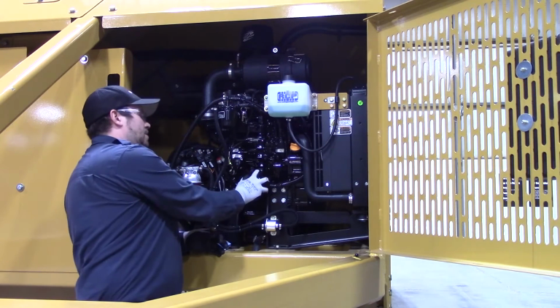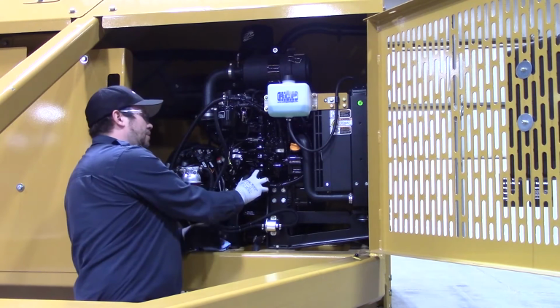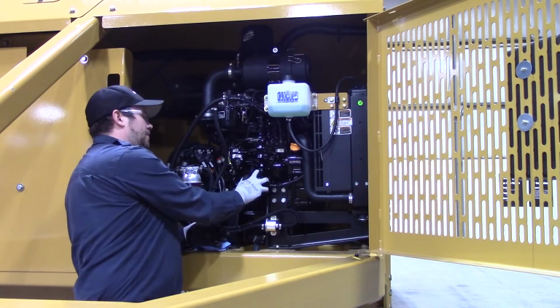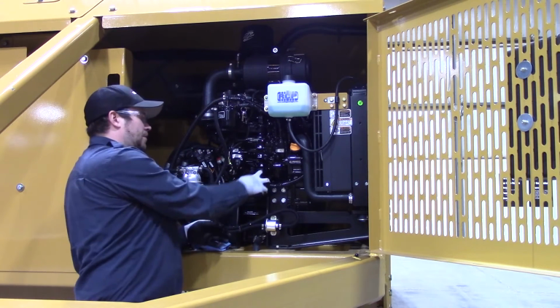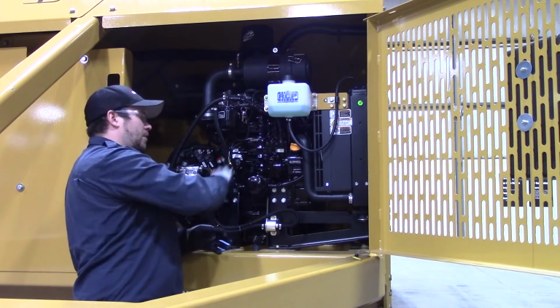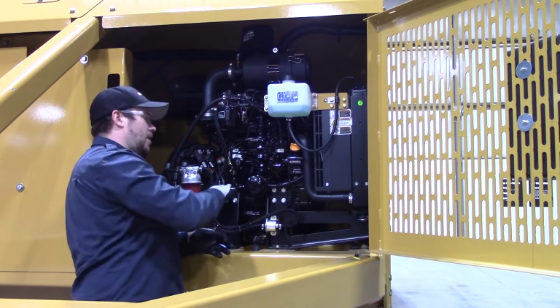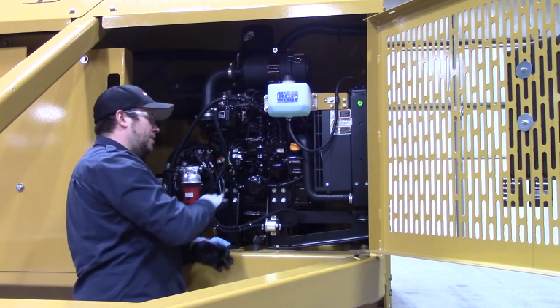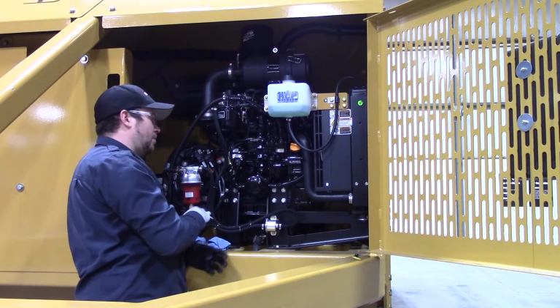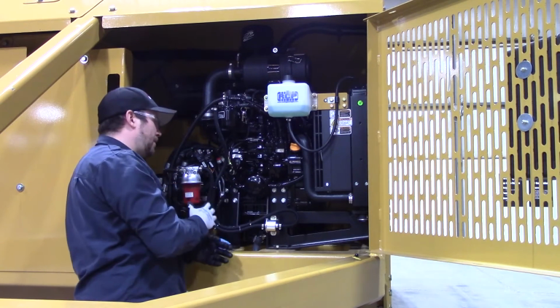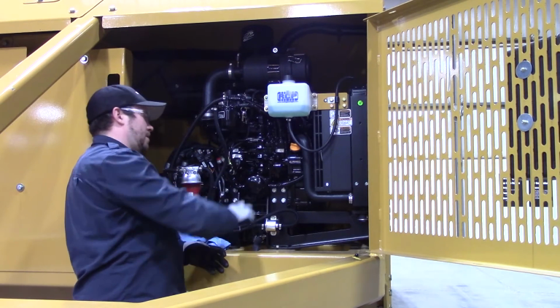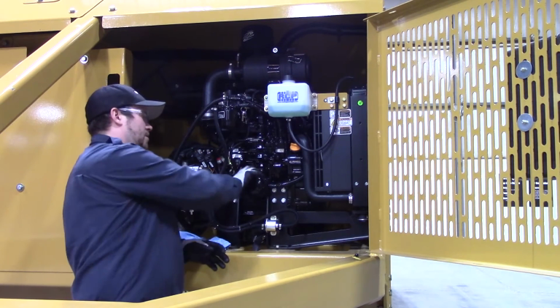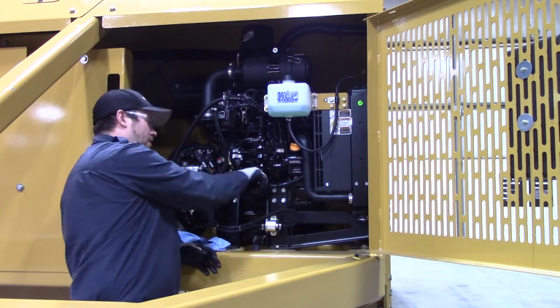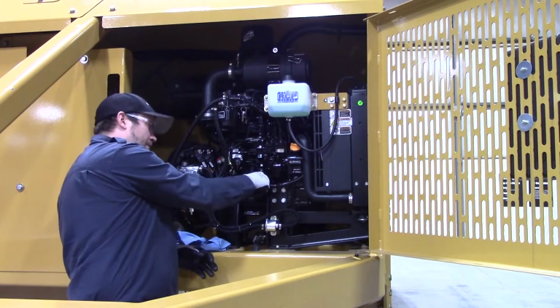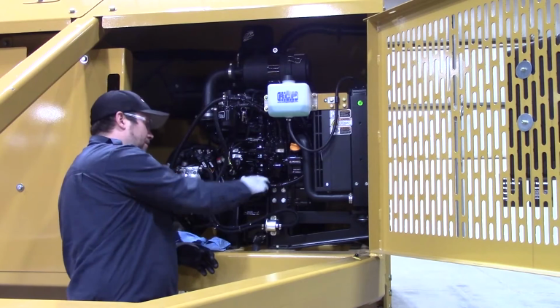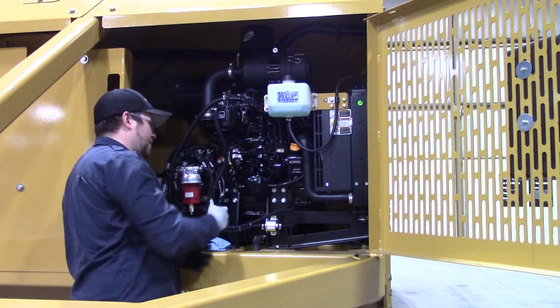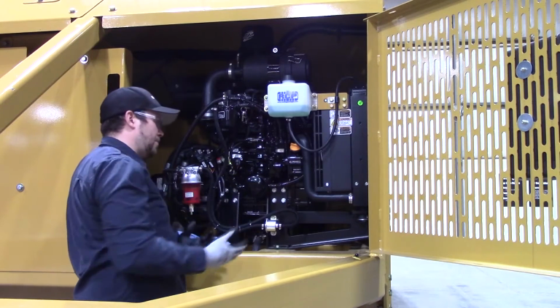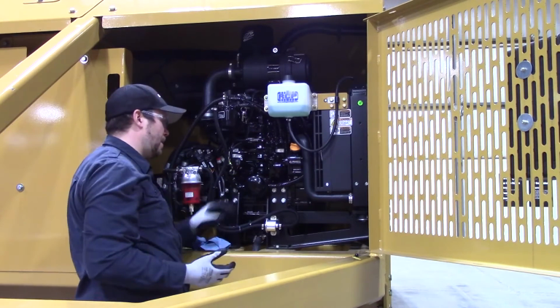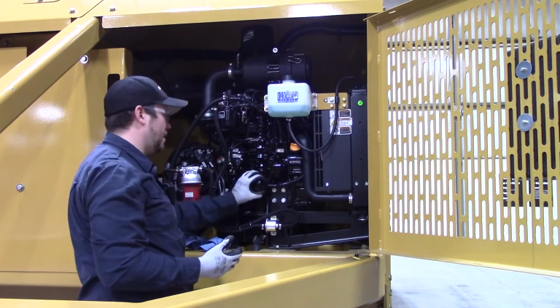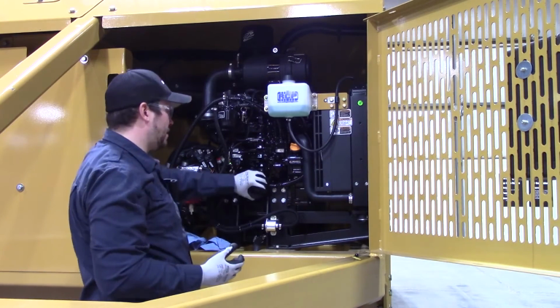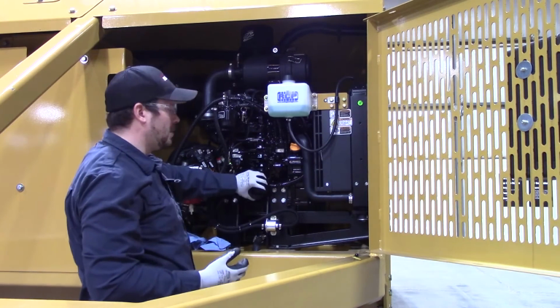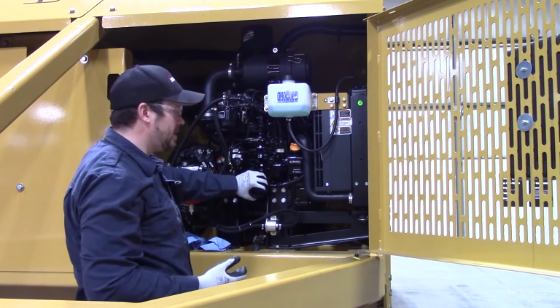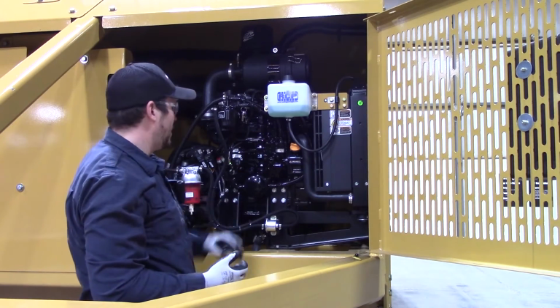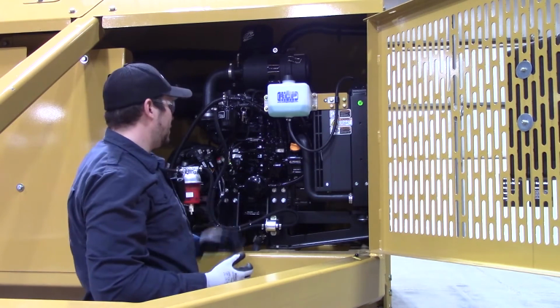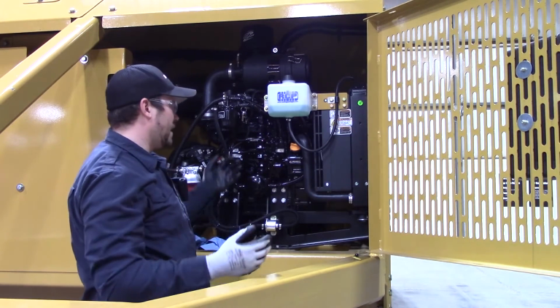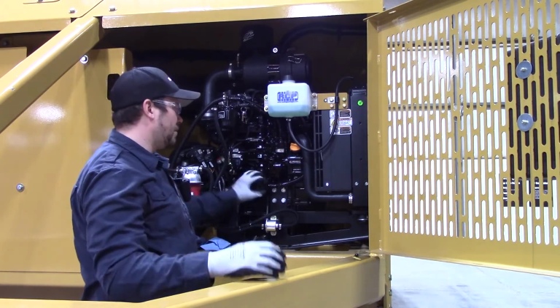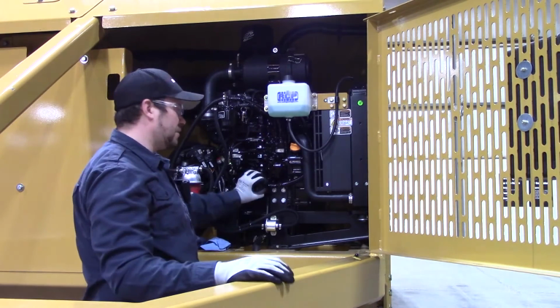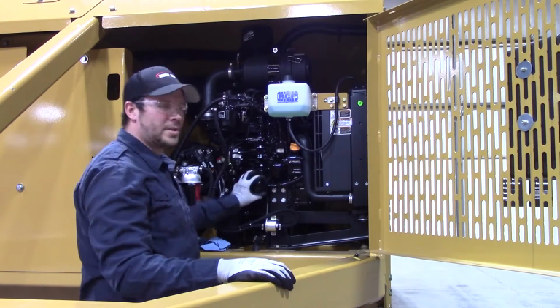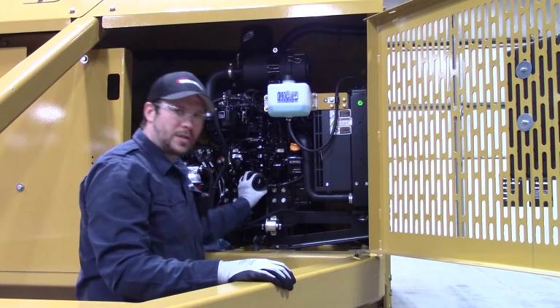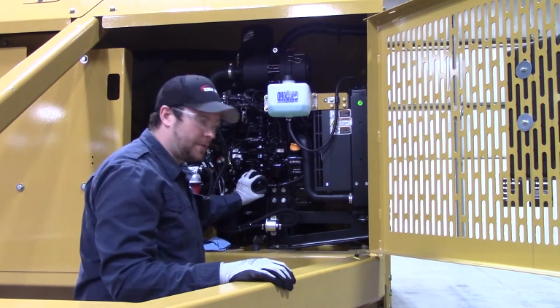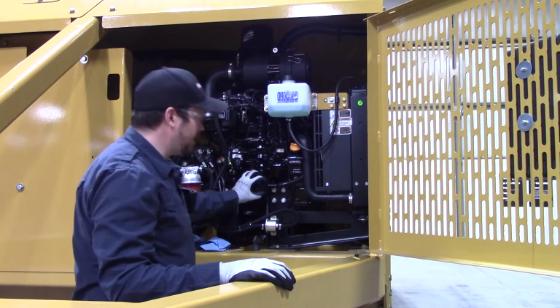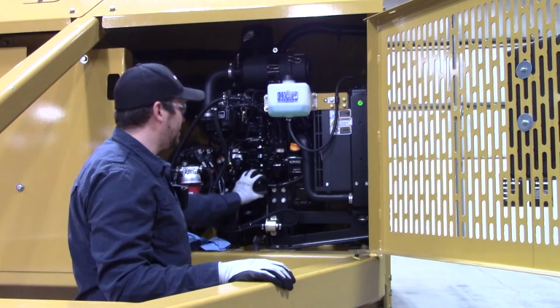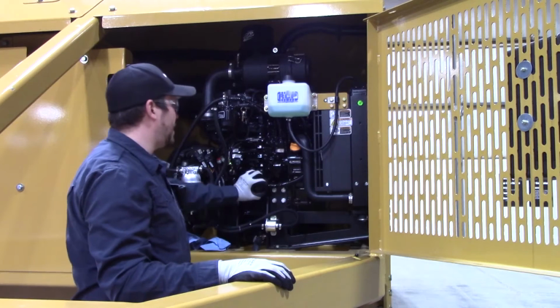Screw this filter counterclockwise to remove it. Install another filter just by screwing it on clockwise. Don't tighten it with a filter wrench, just tighten it with your hand.